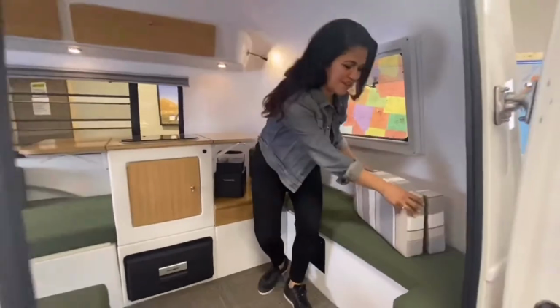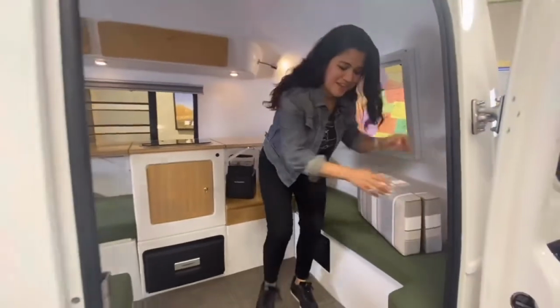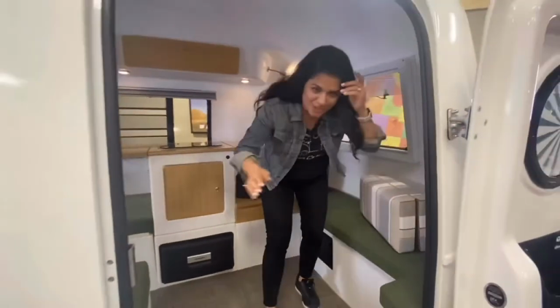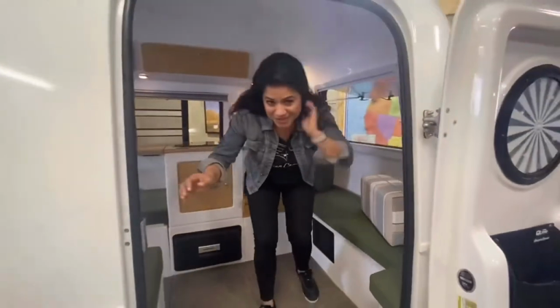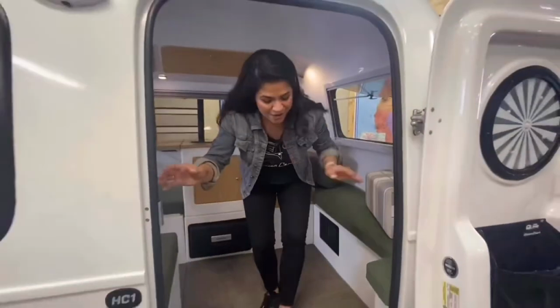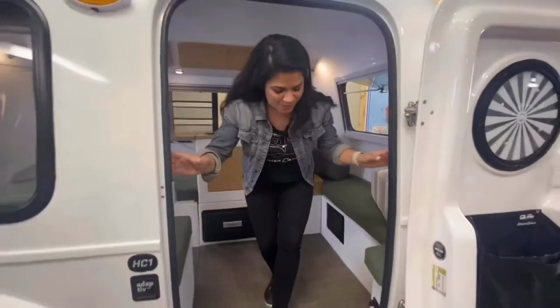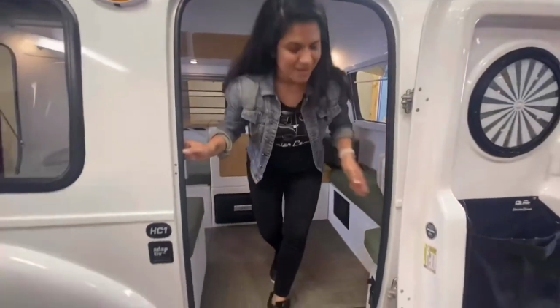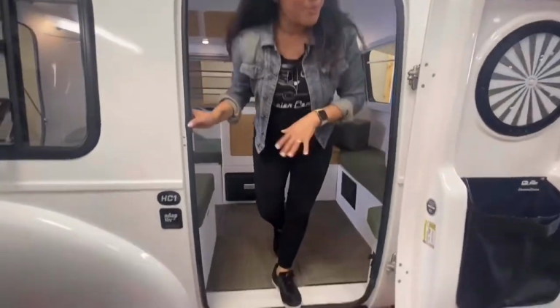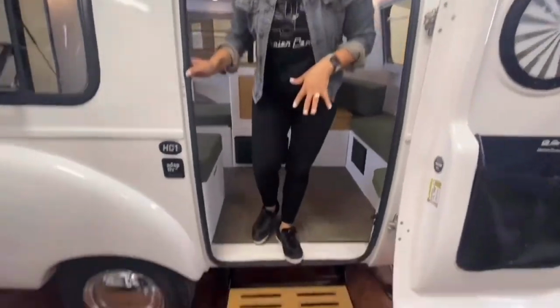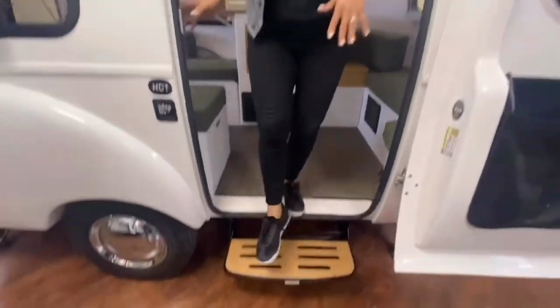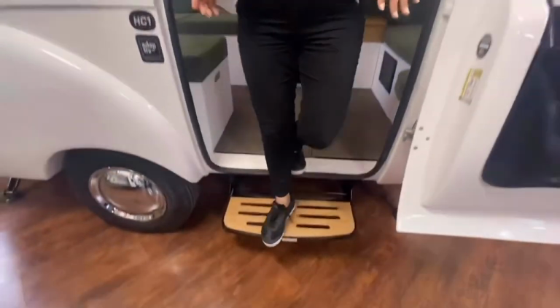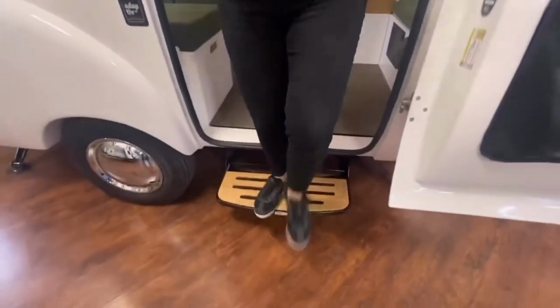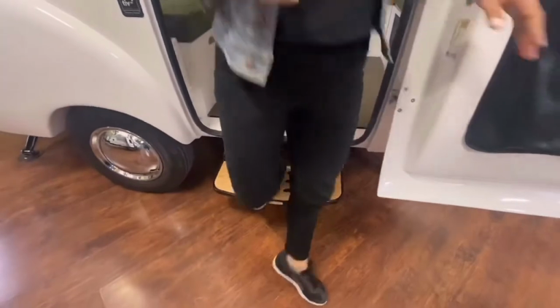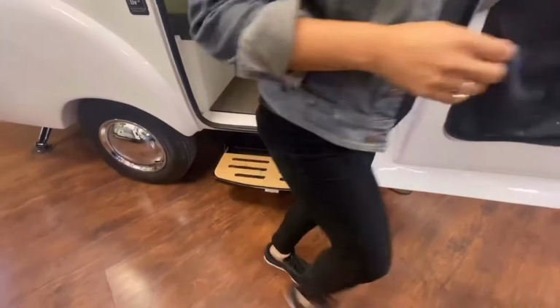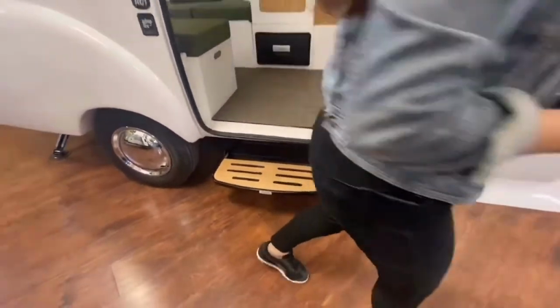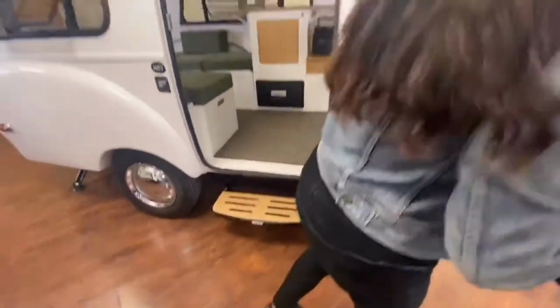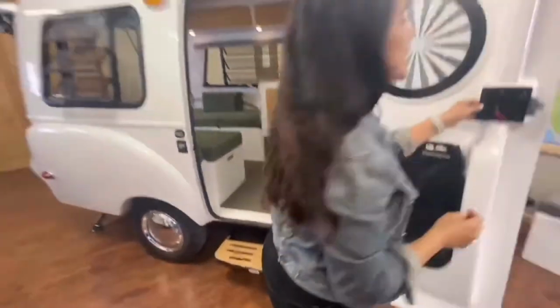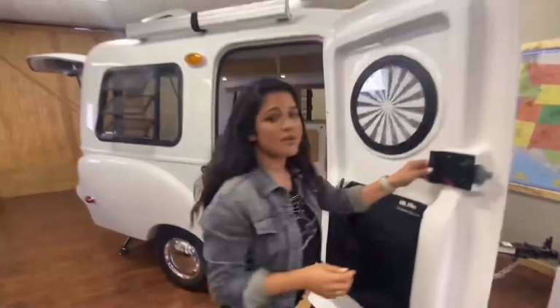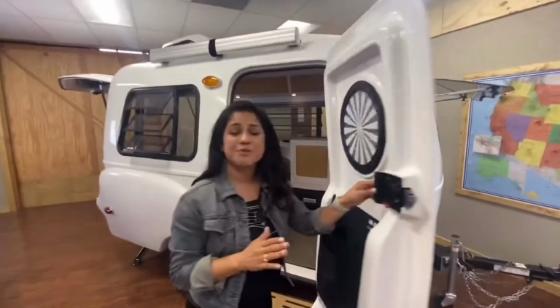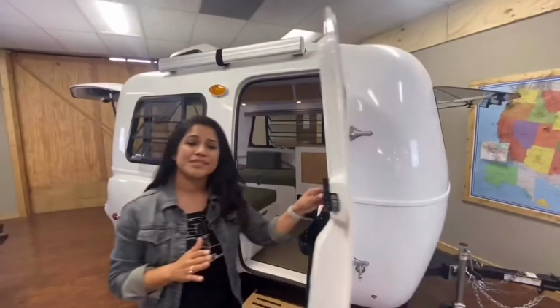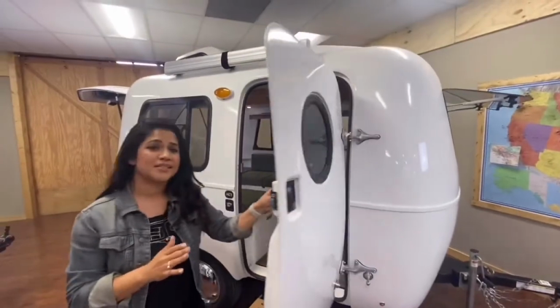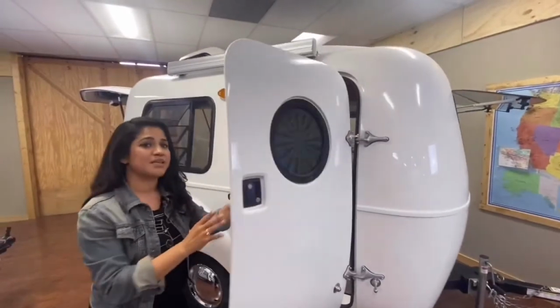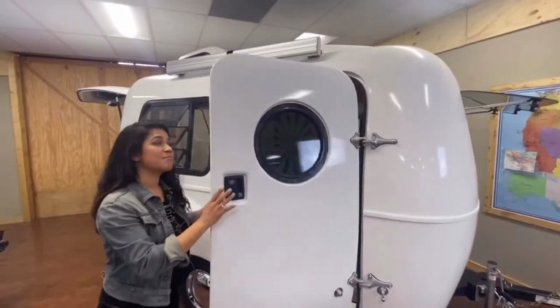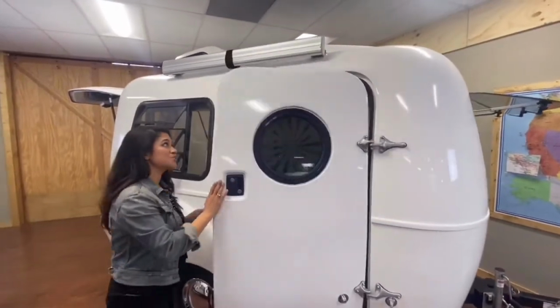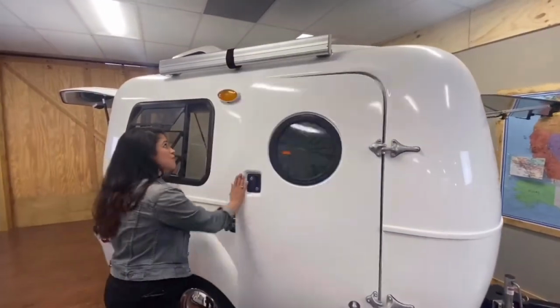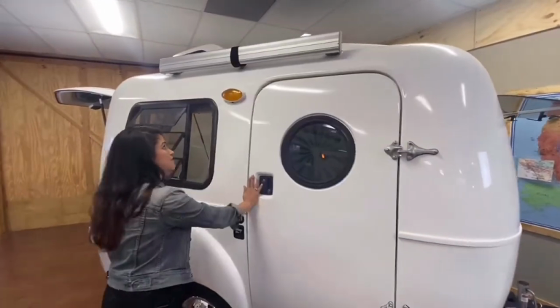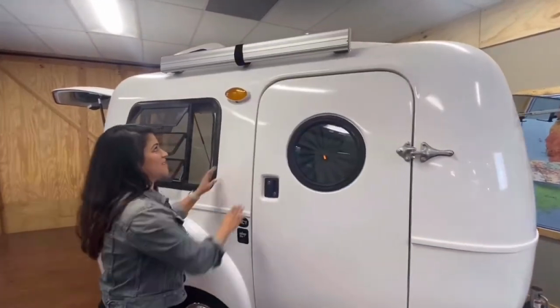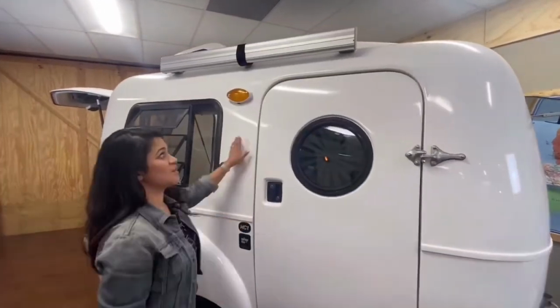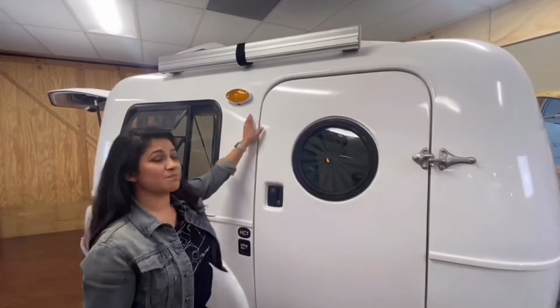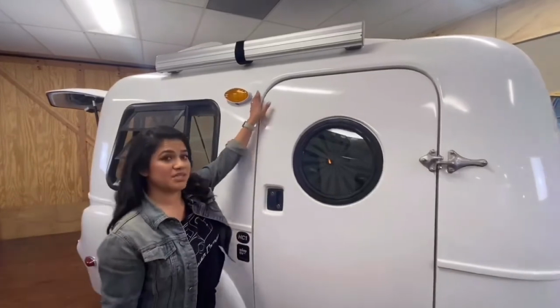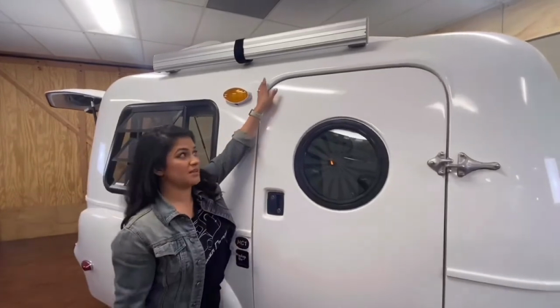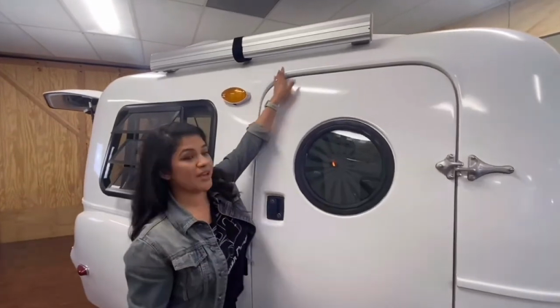The HC-1 now comes with a built-in footstep. The side door has been redesigned to be much stronger and comes with a built-in rain guard.